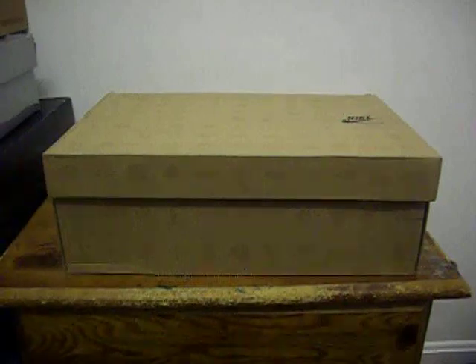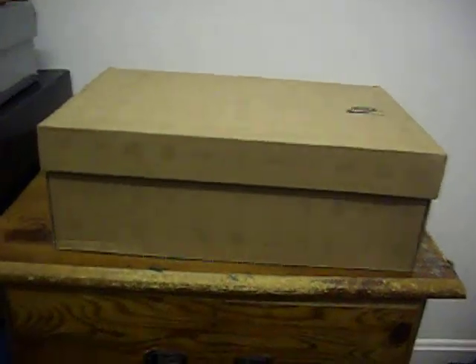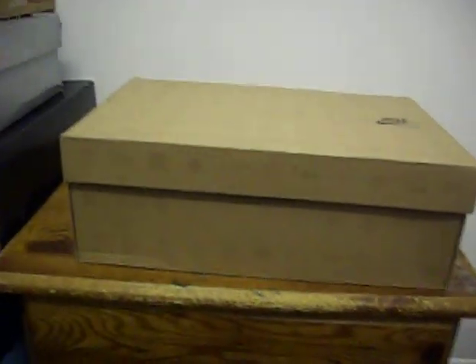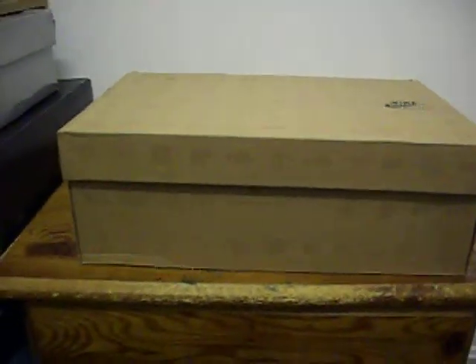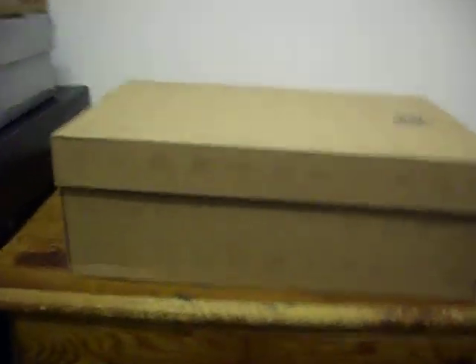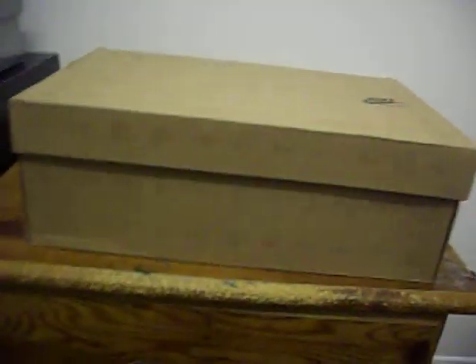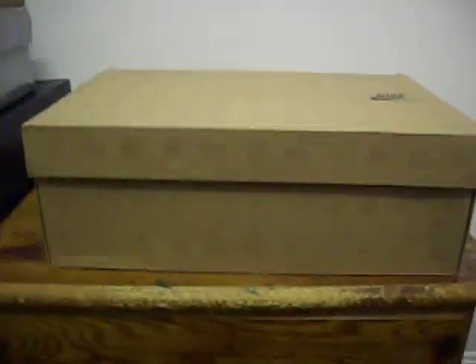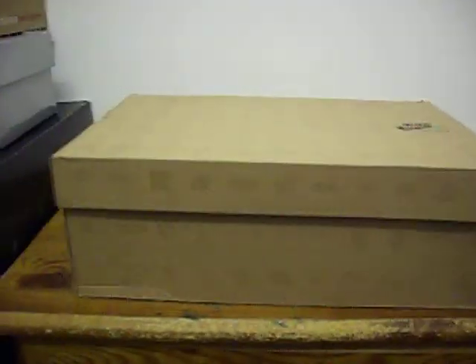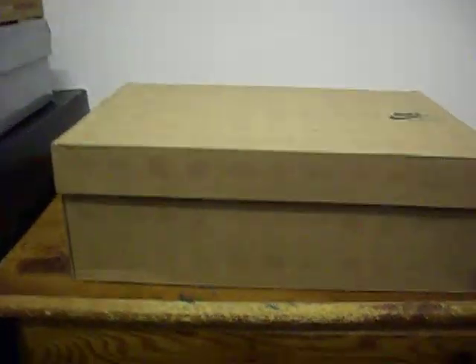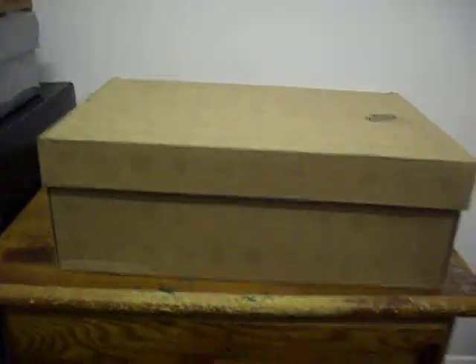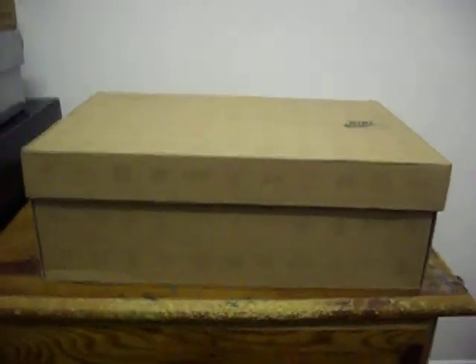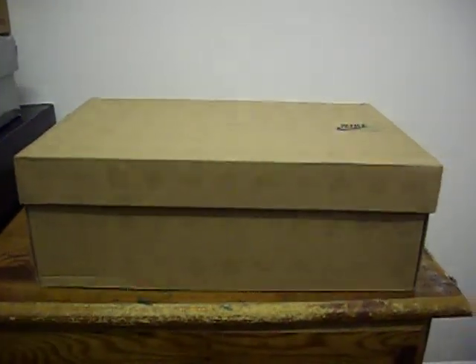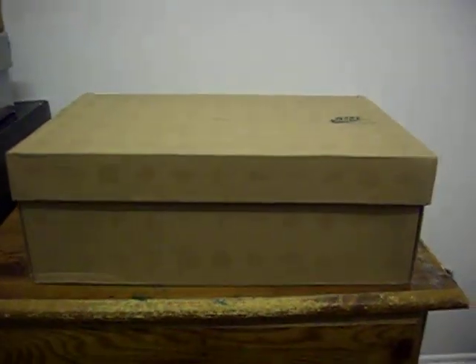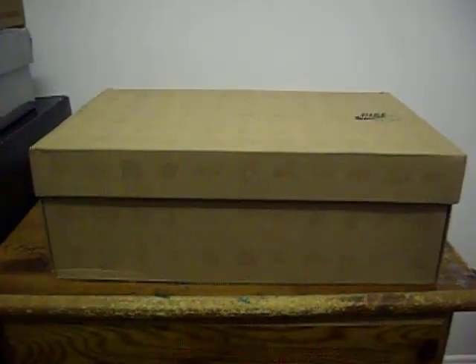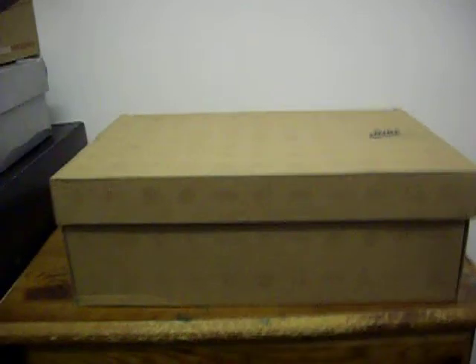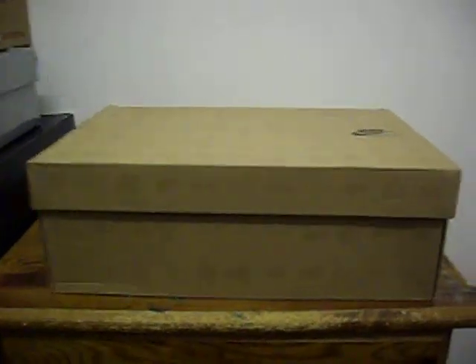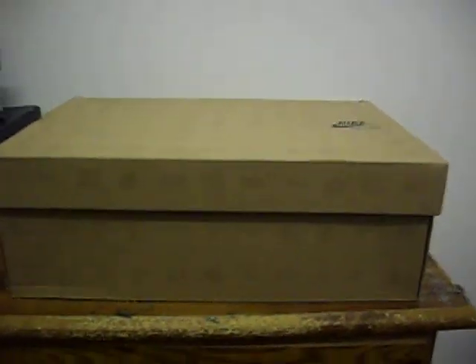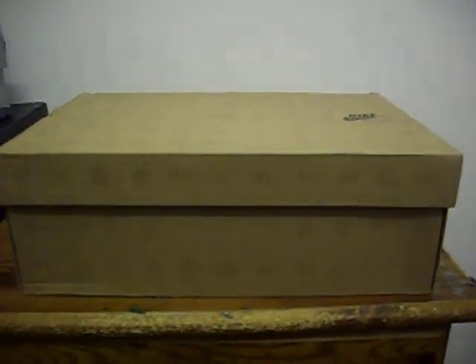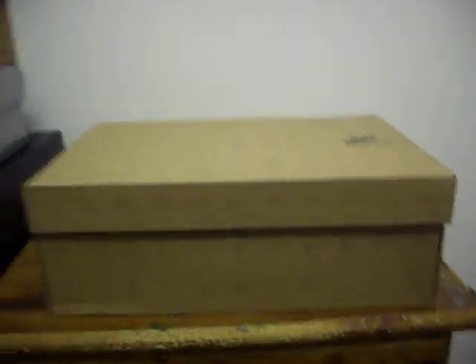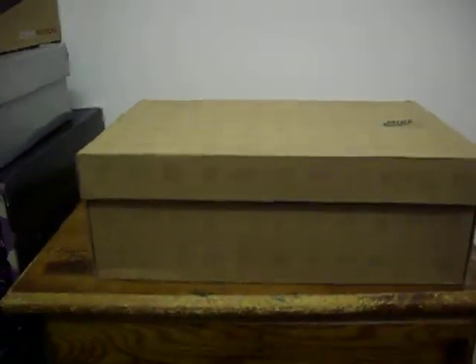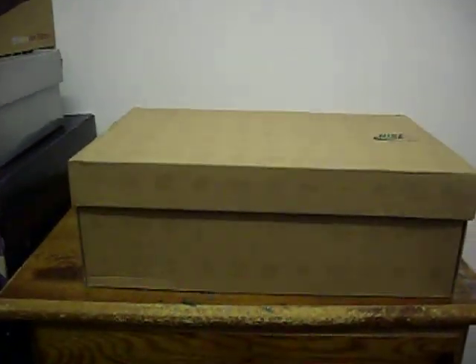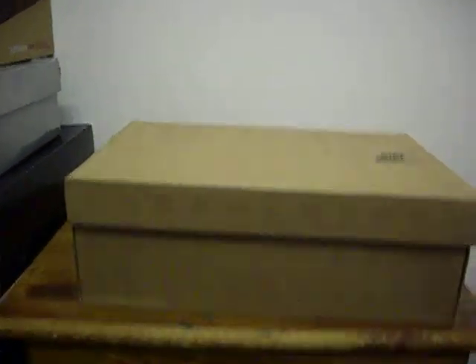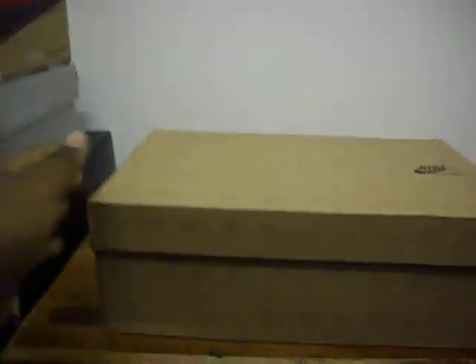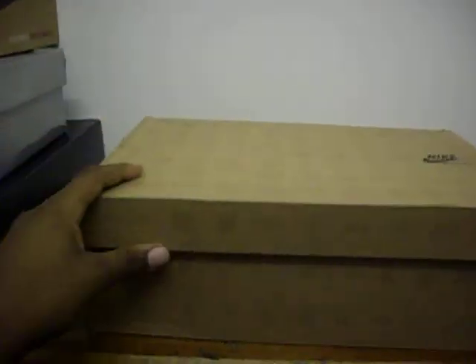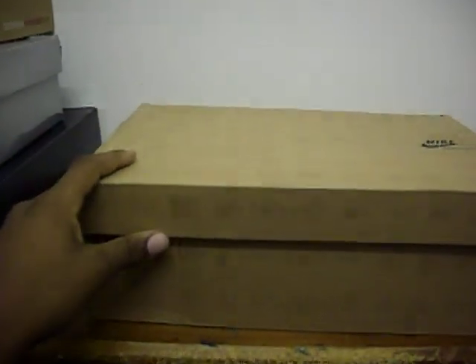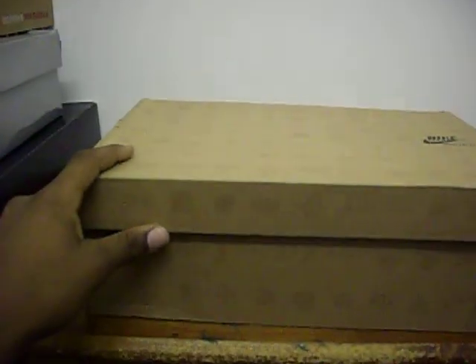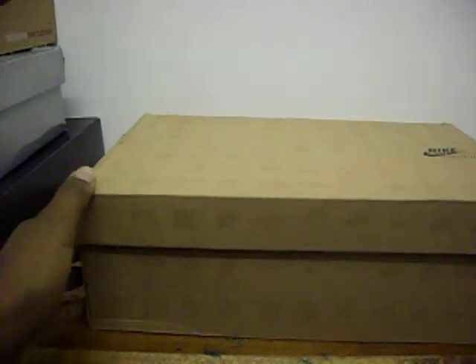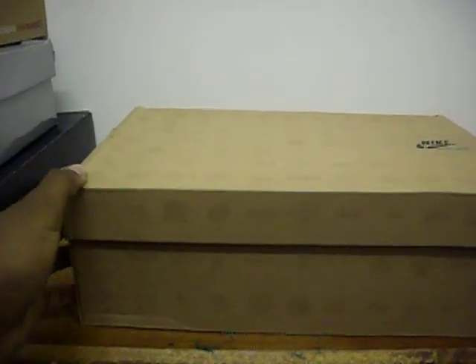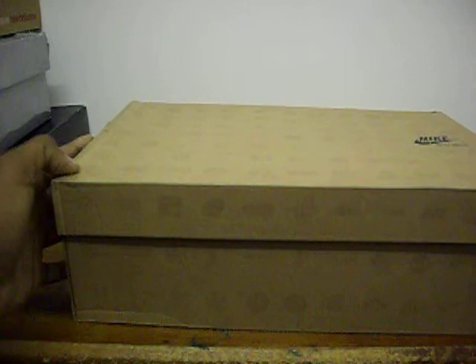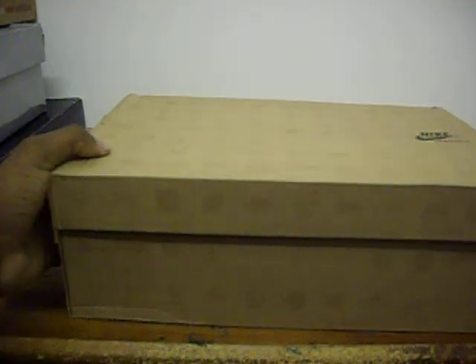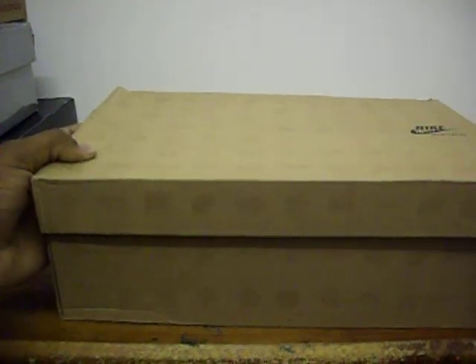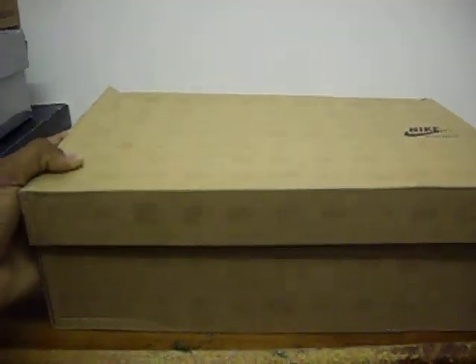What's up YouTube? This is Crane100 — kicks roll everything around me, 100. I'm back again with another shoe review. This time it's not a pair of Supras; this time it's some Nikes.